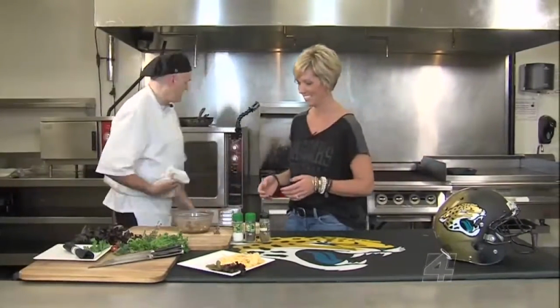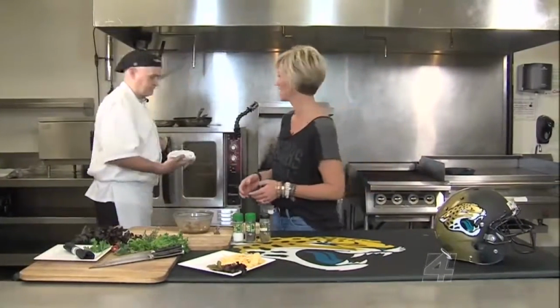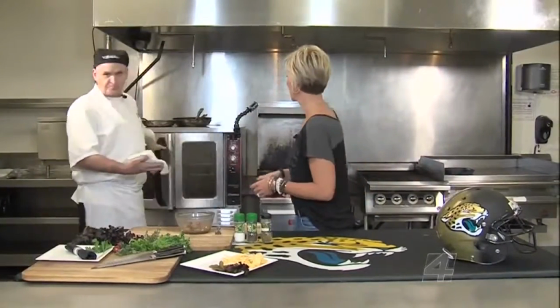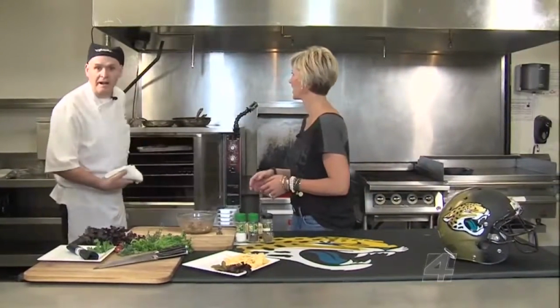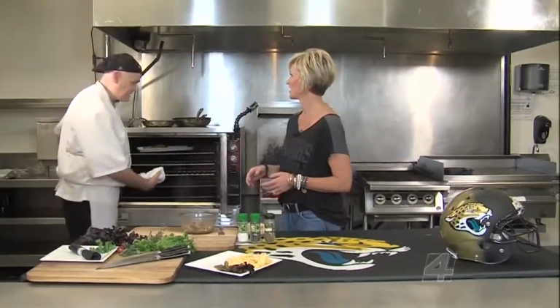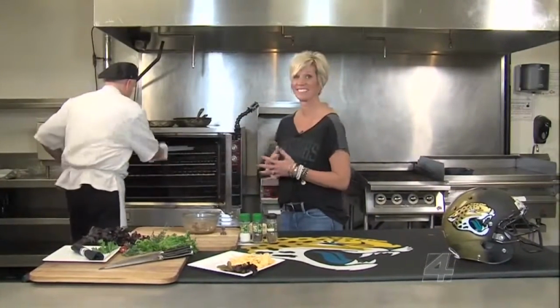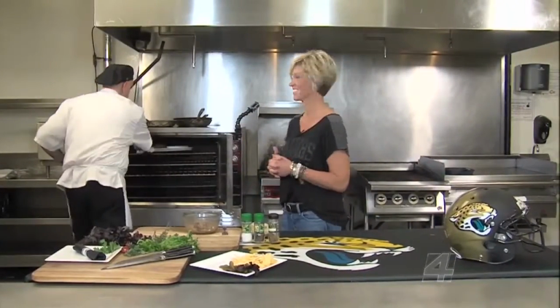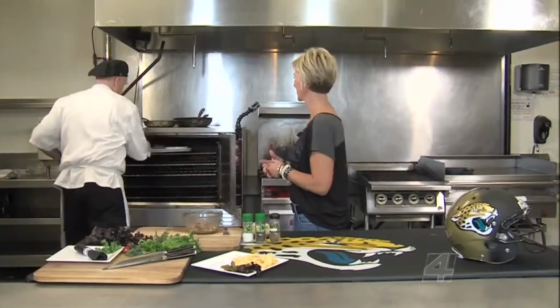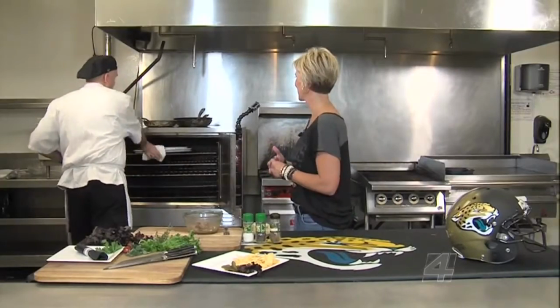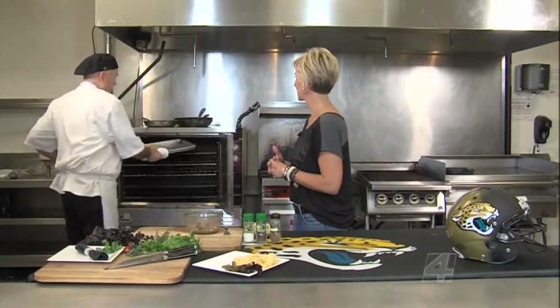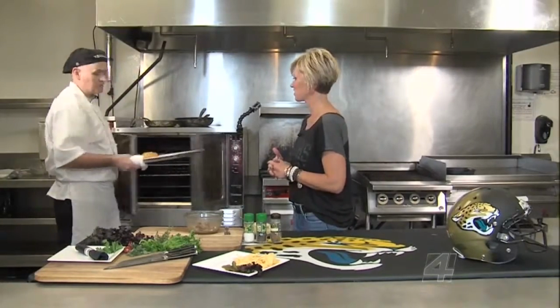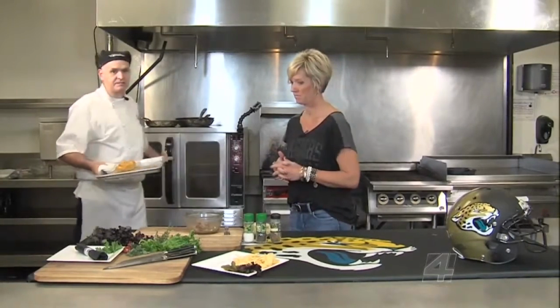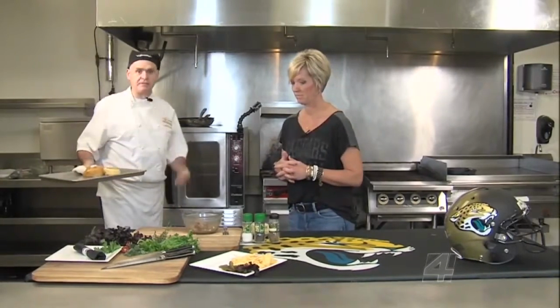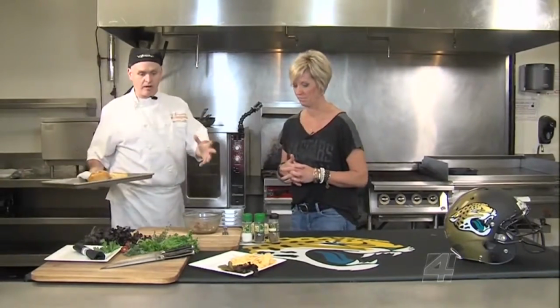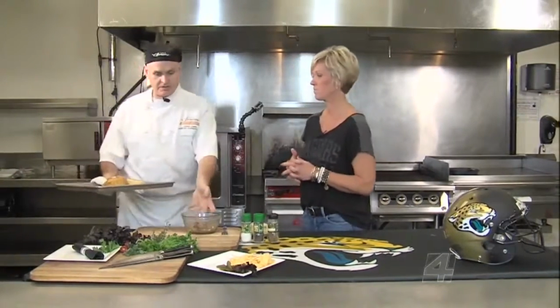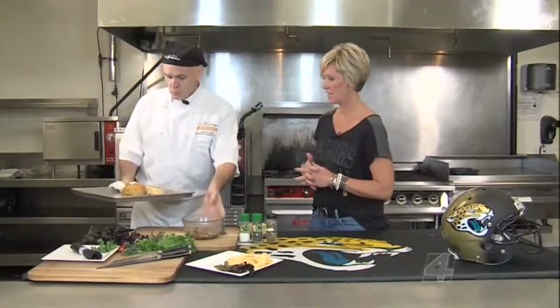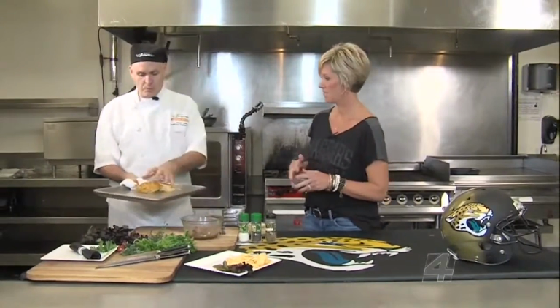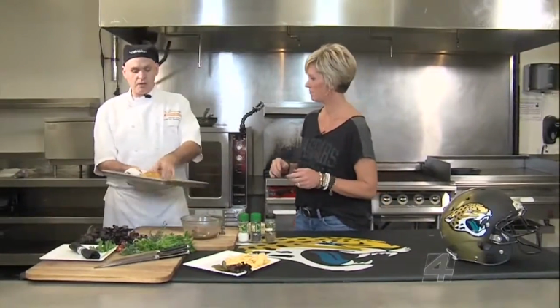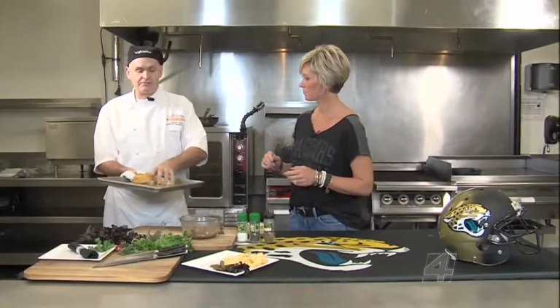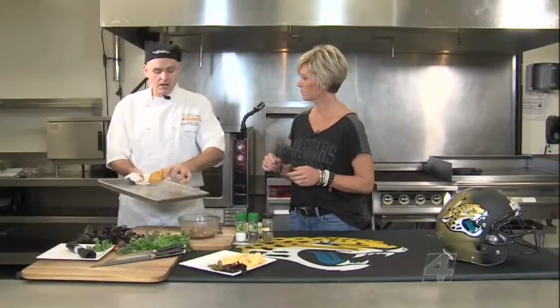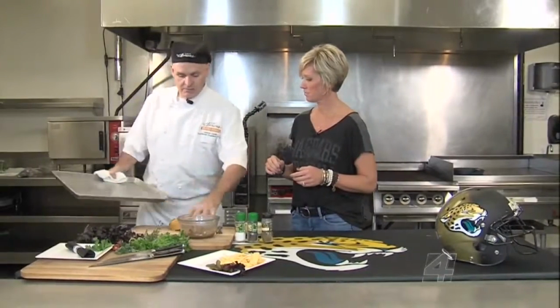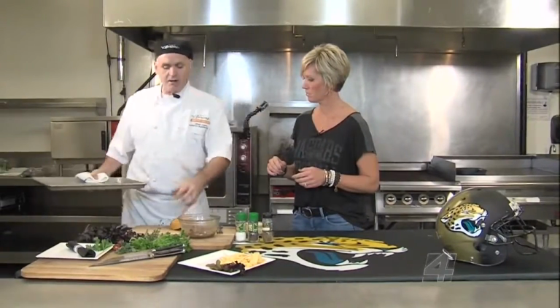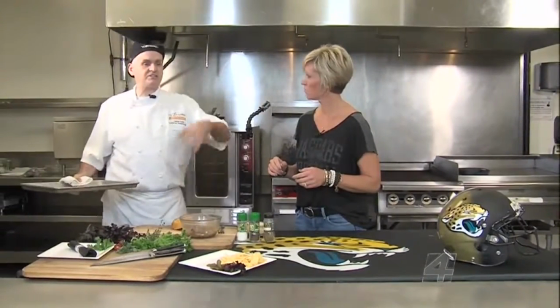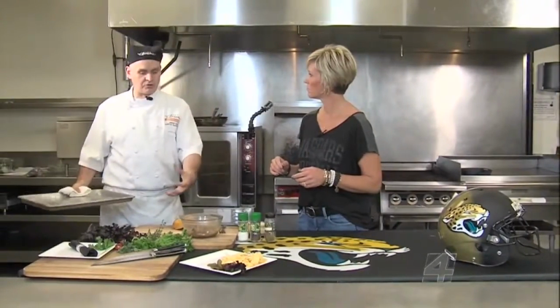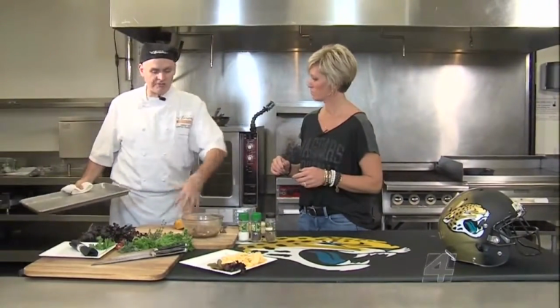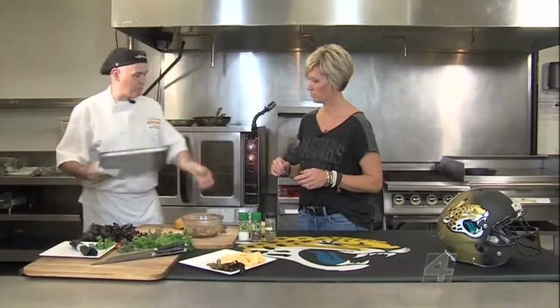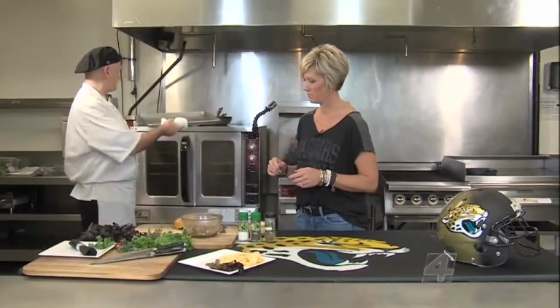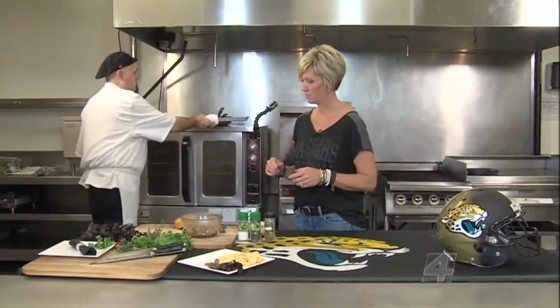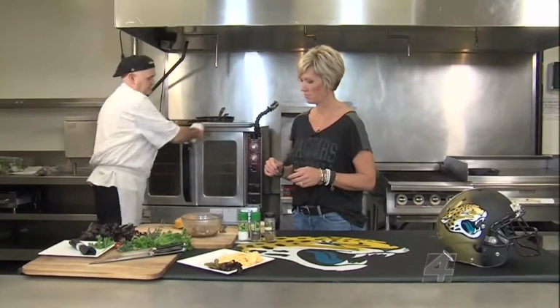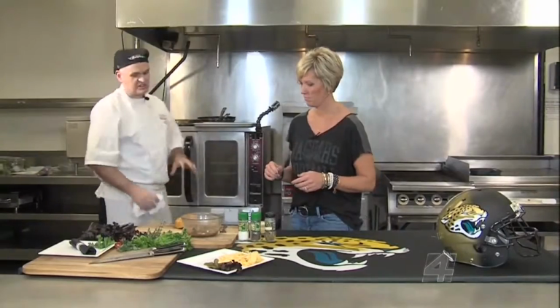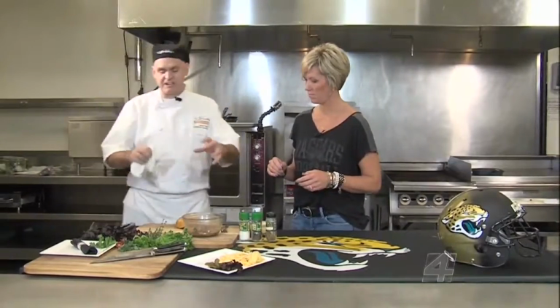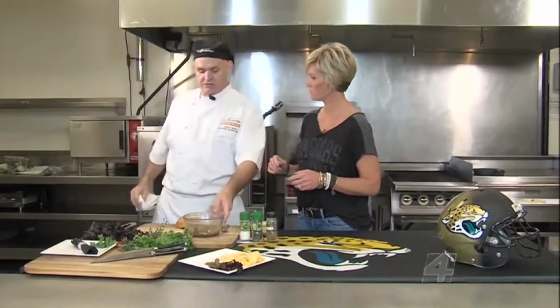In the oven, what I have here is the bread, and this is what makes the beef on weck, folks. The bread will have caraway seeds, kosher salt, and we'll bake it for about 10 minutes just so it's nice and toasty.